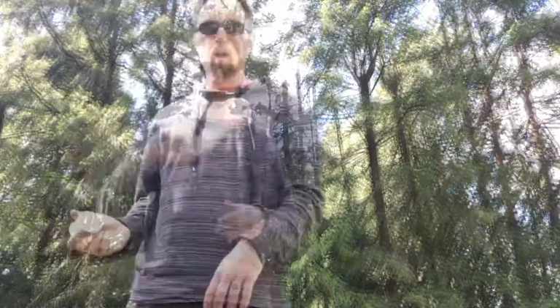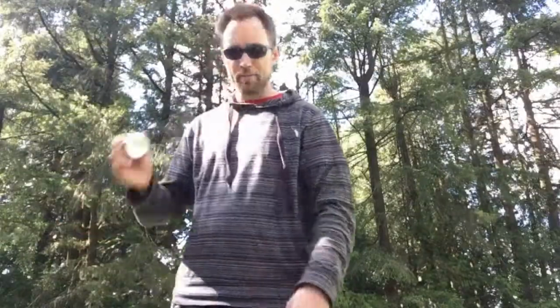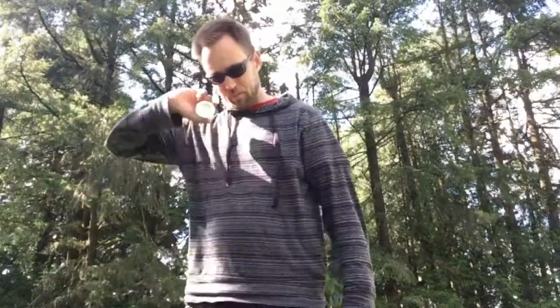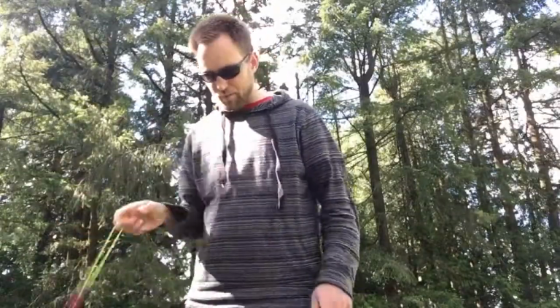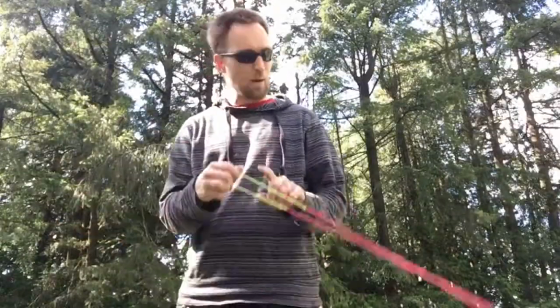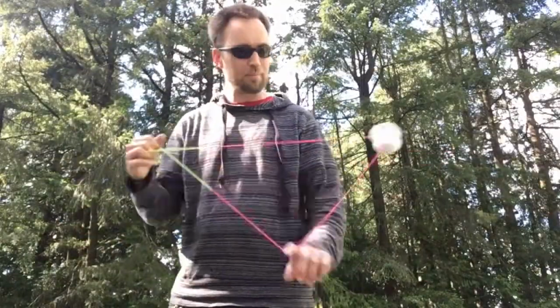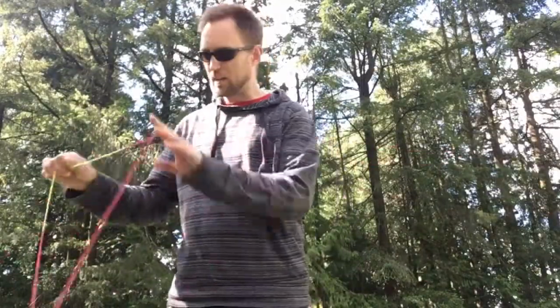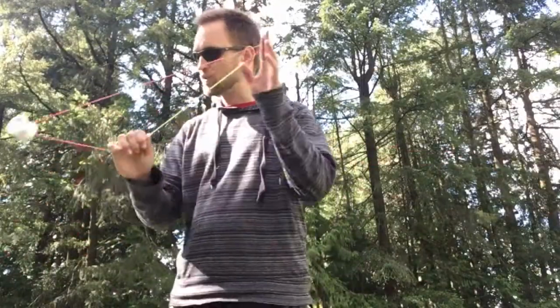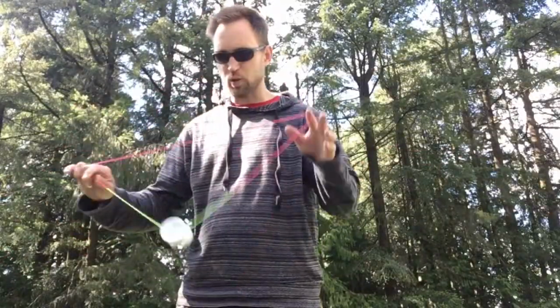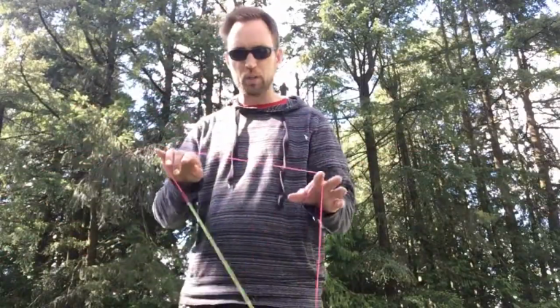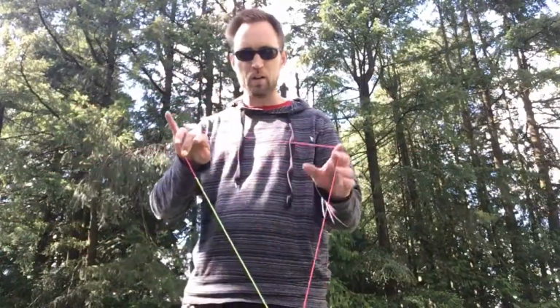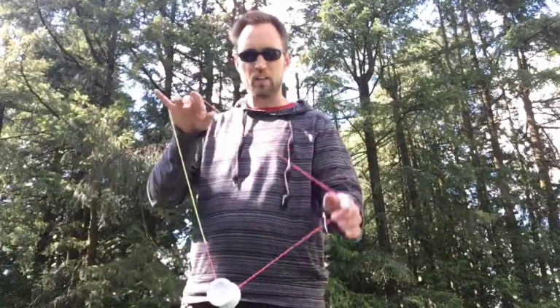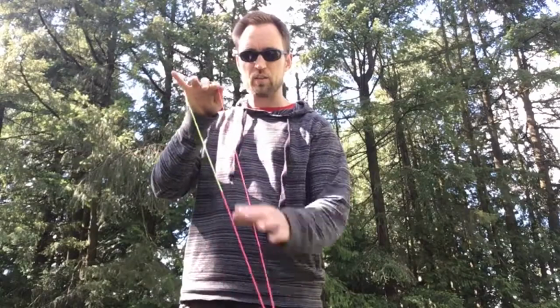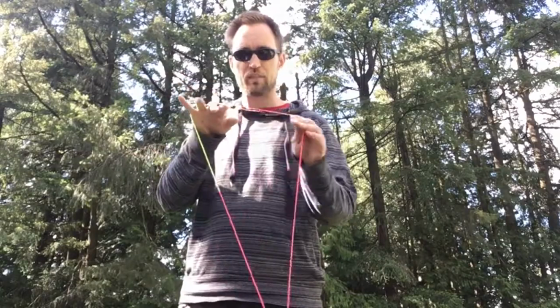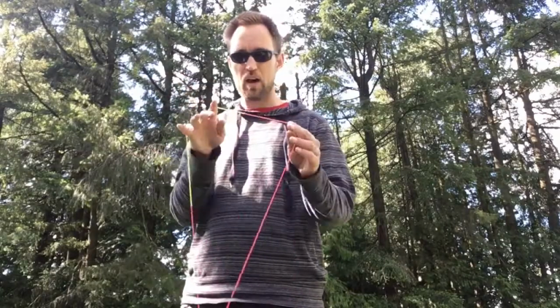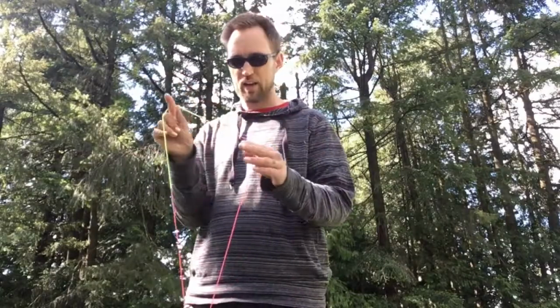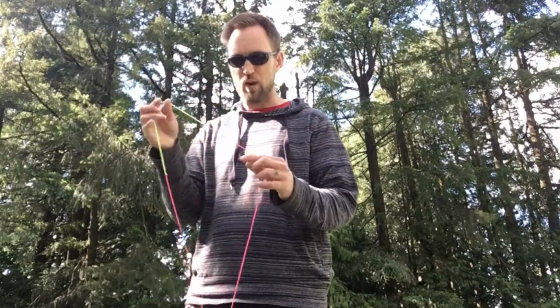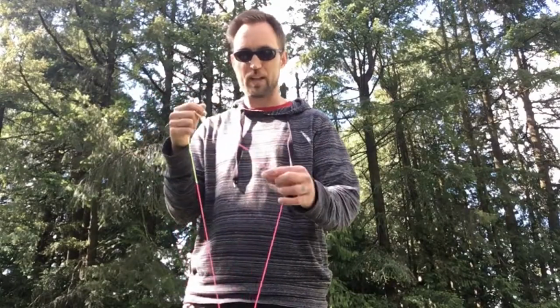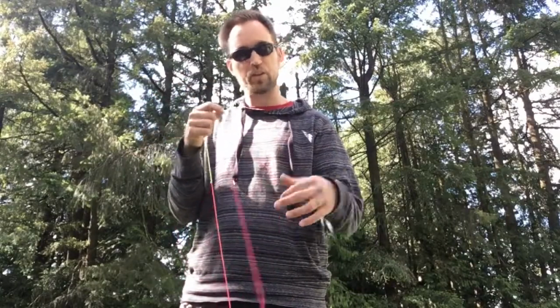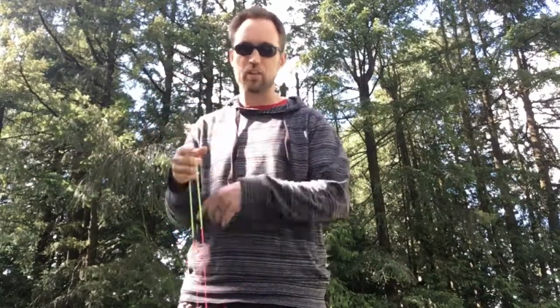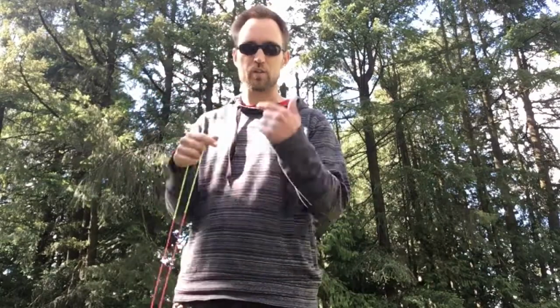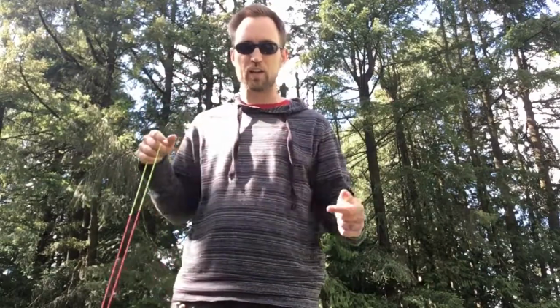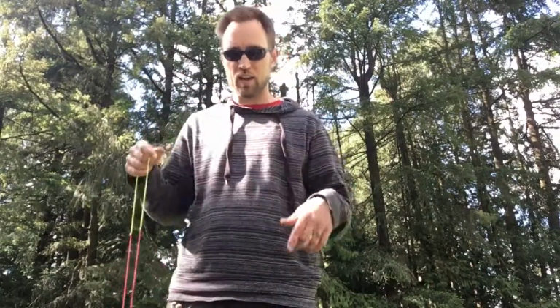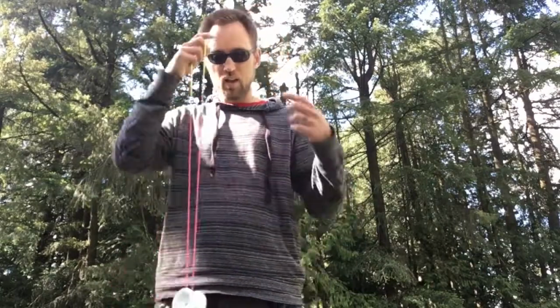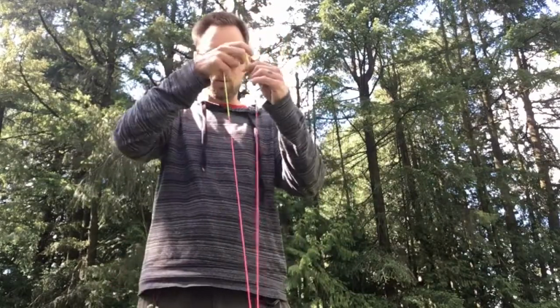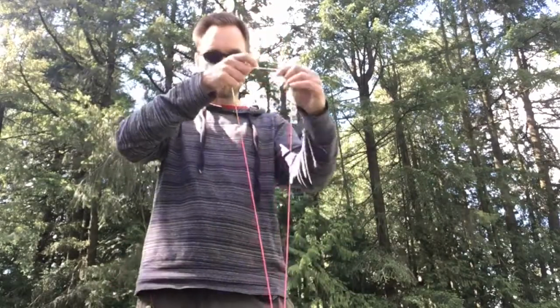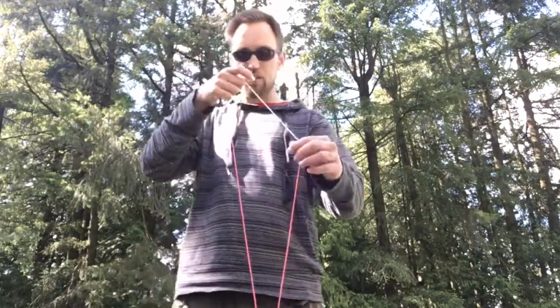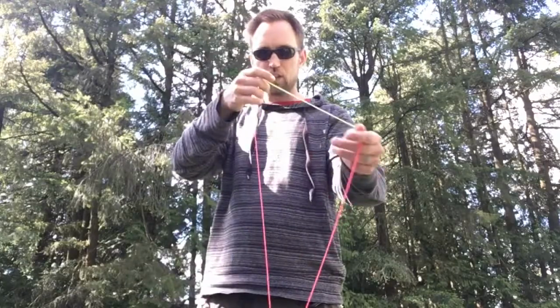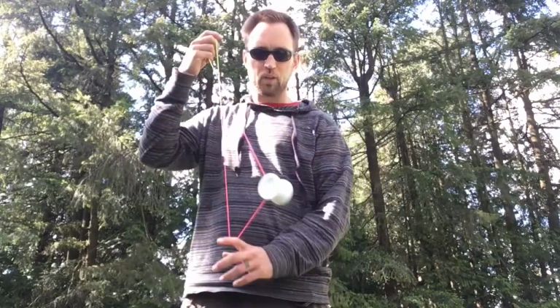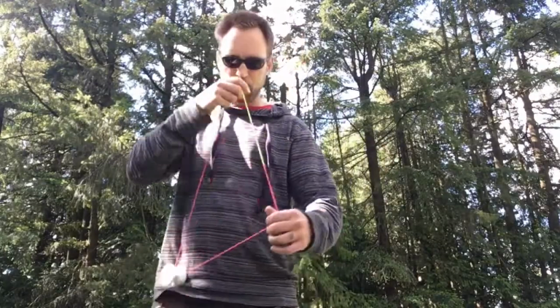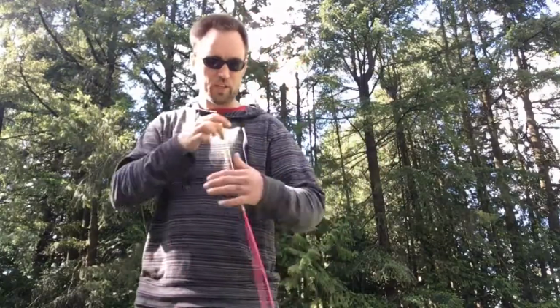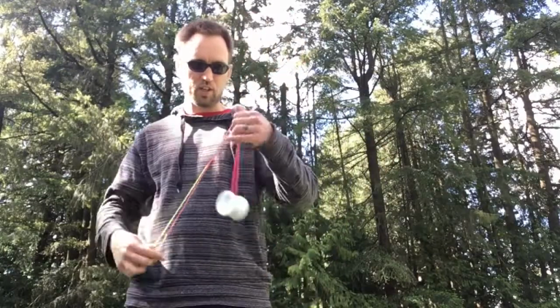All right, first up, get into your open loop, however you like to do that. If you have an extra wrap like I do, you'll need to do a trick to get out of that. Otherwise, full open loop, ready to start.